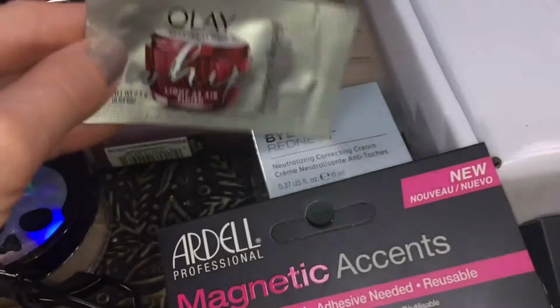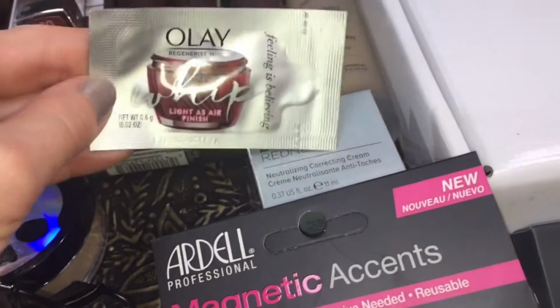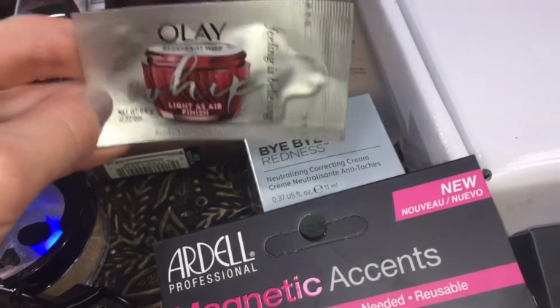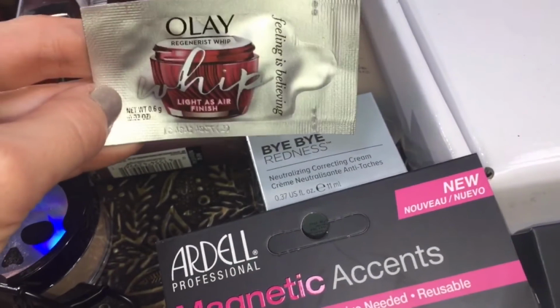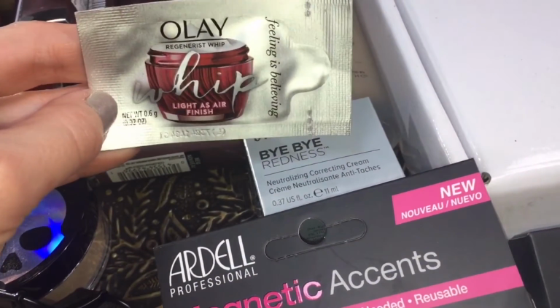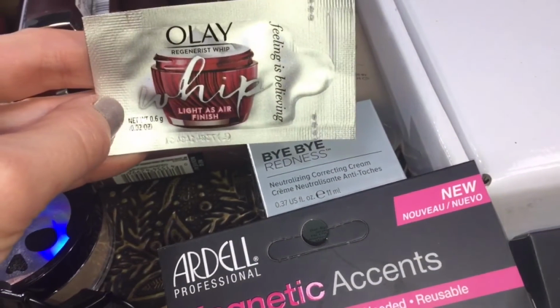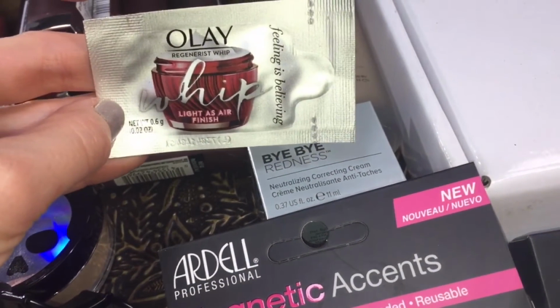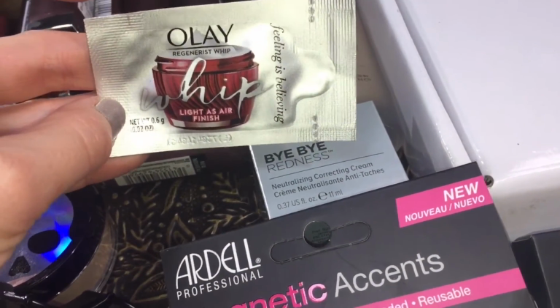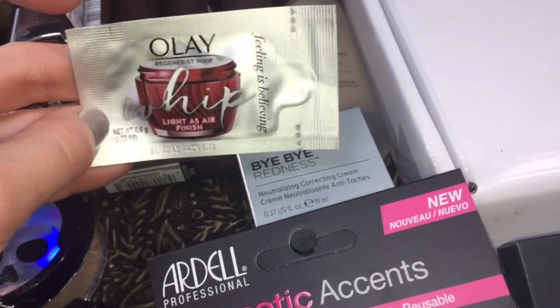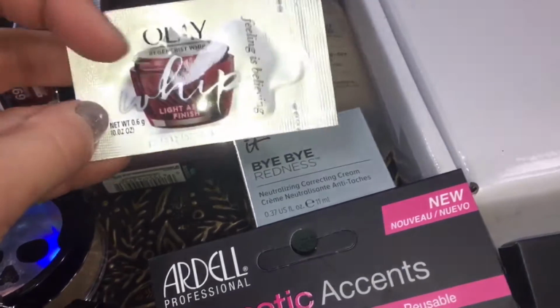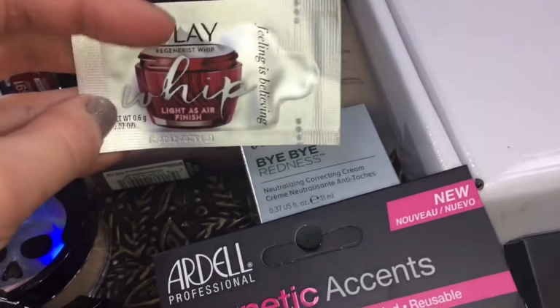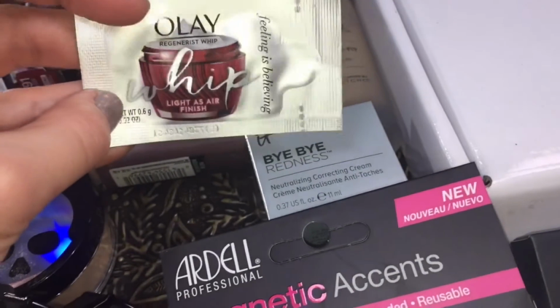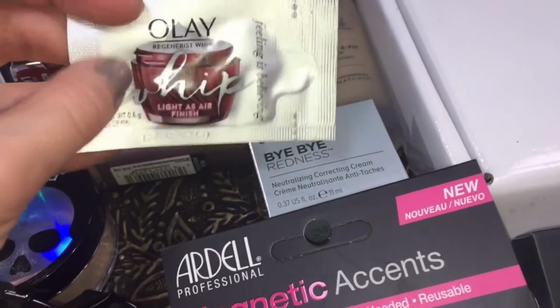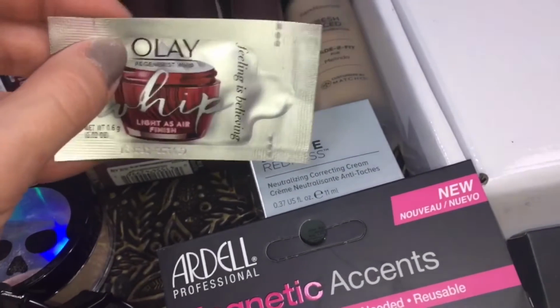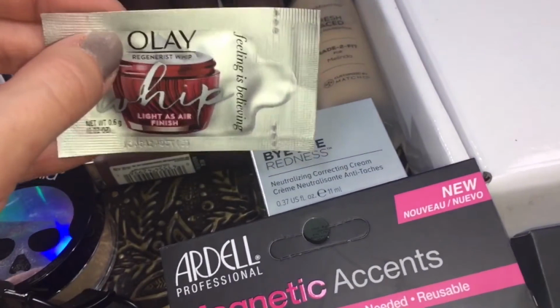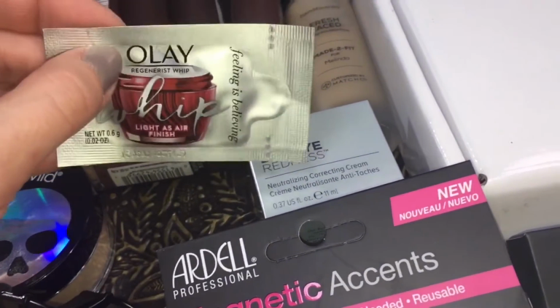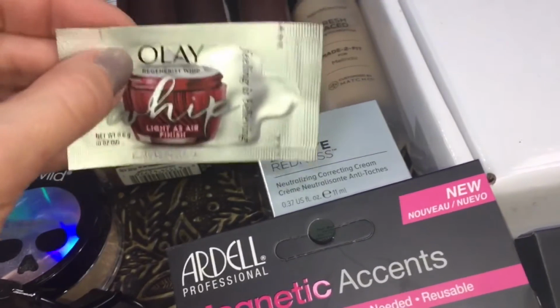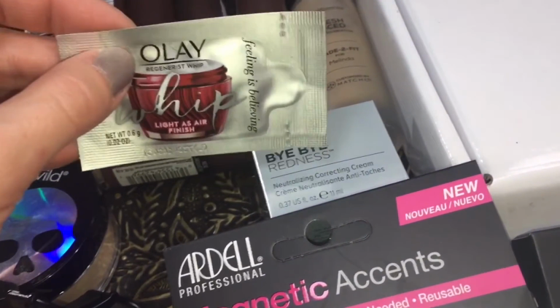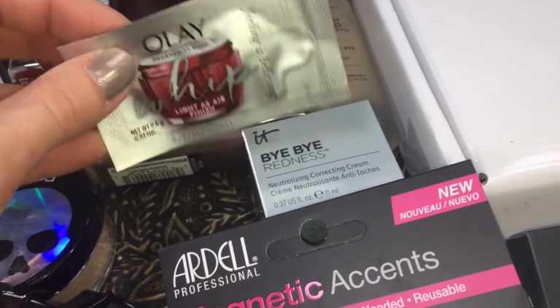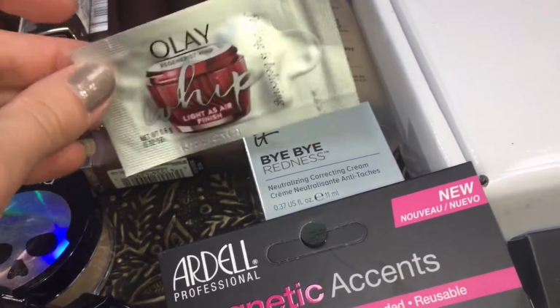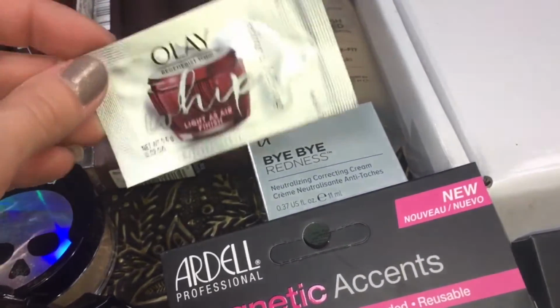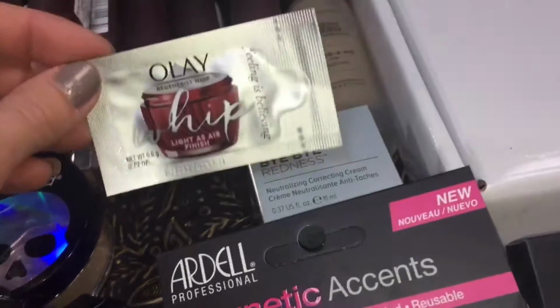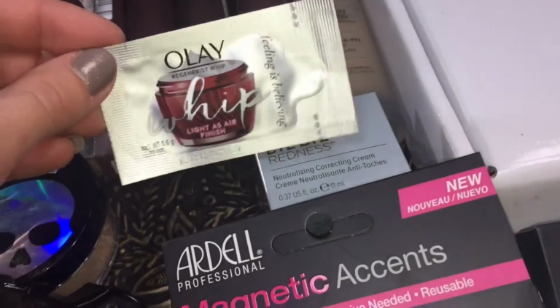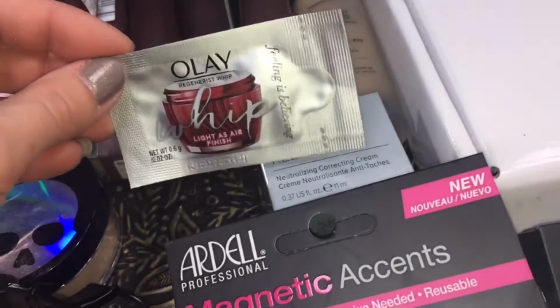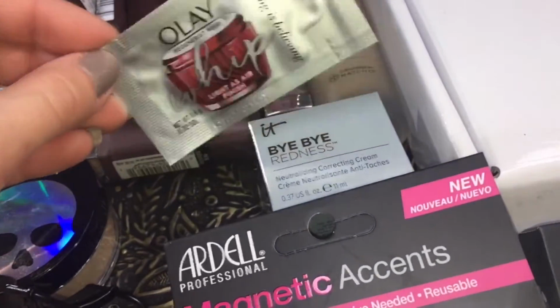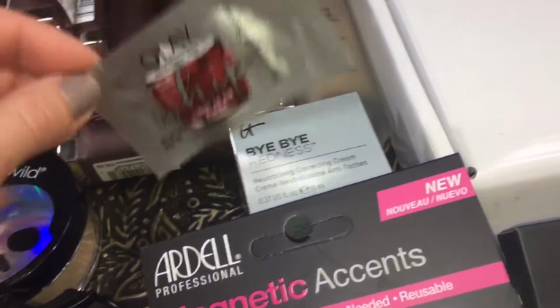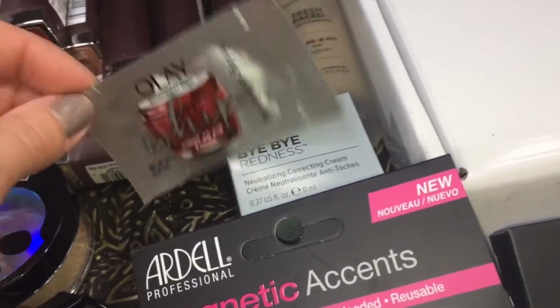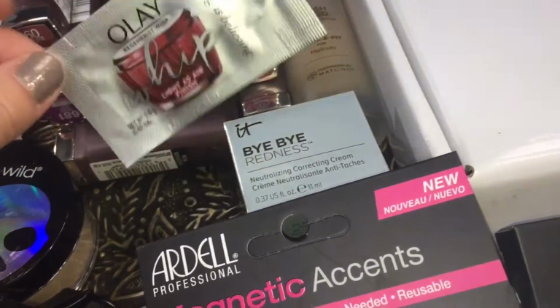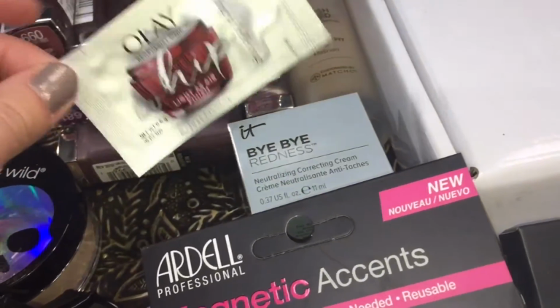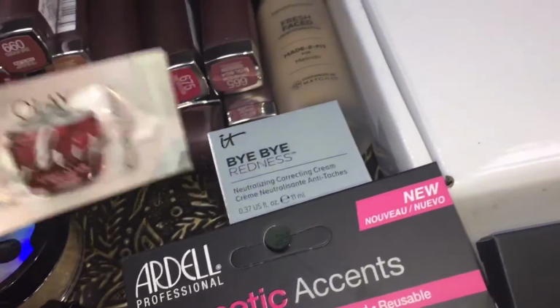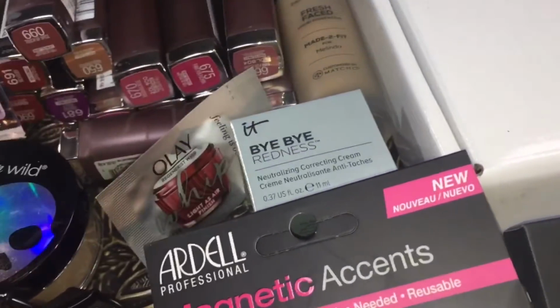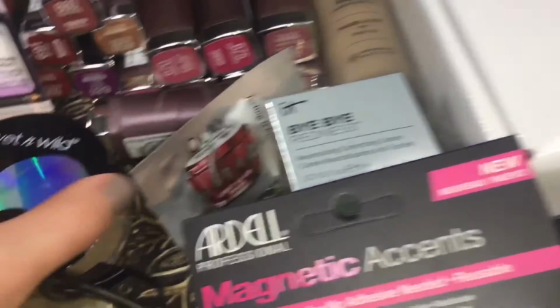The Olay Whips — I still haven't brought myself to try it because I'm worried about having a reaction, so I keep putting it off. But I will try this and let you guys know in the description box below once I've had a chance to try it, so stay tuned for an update on that.